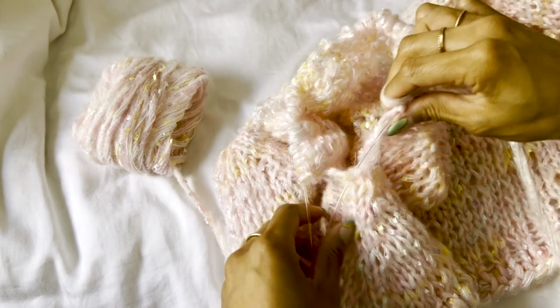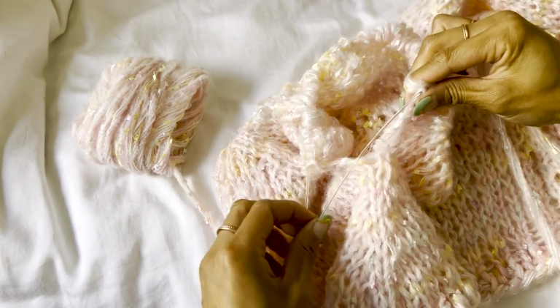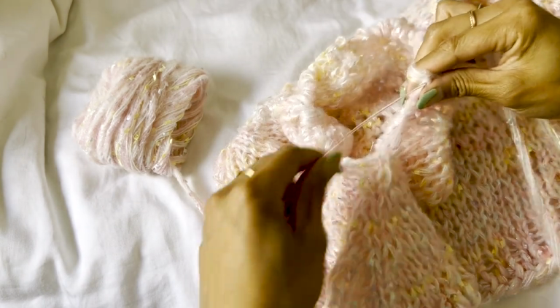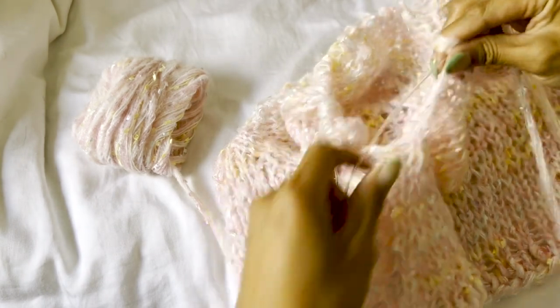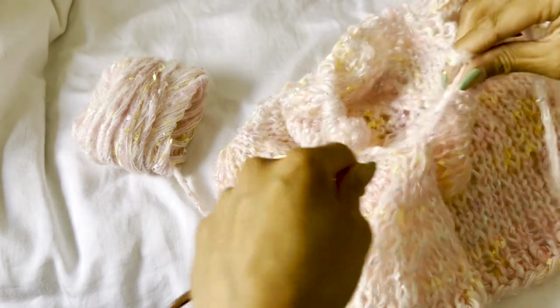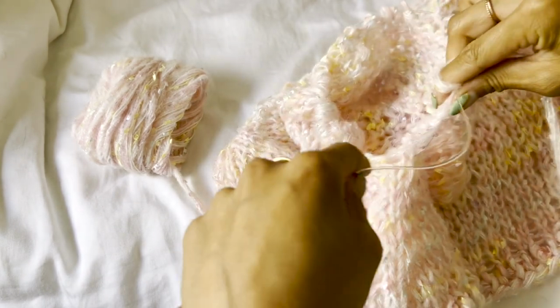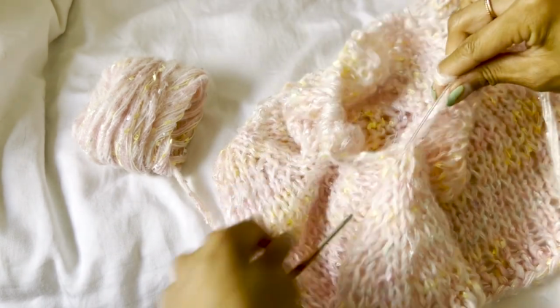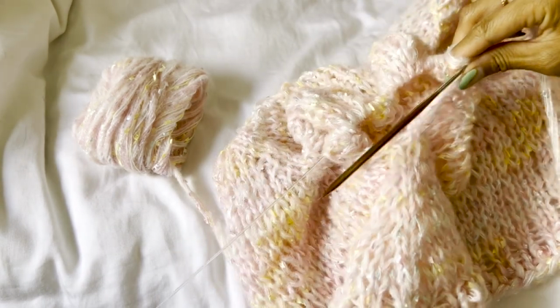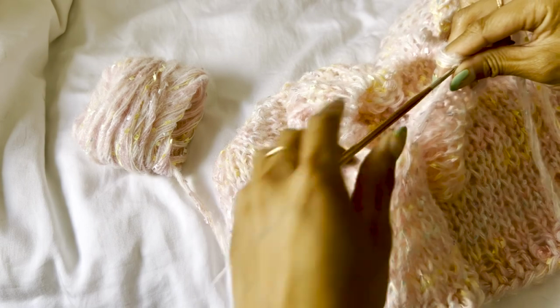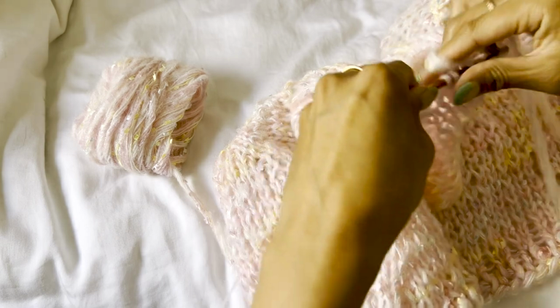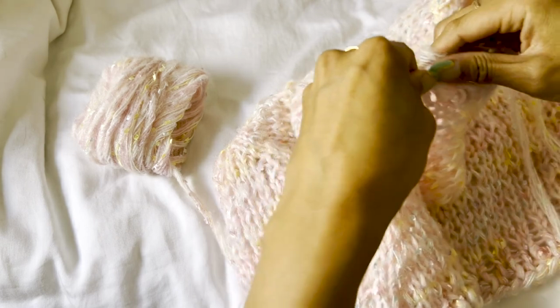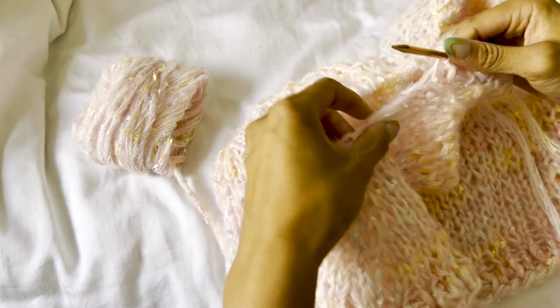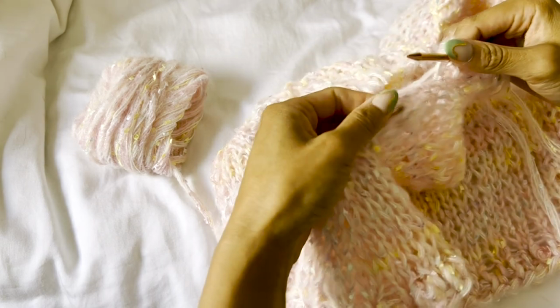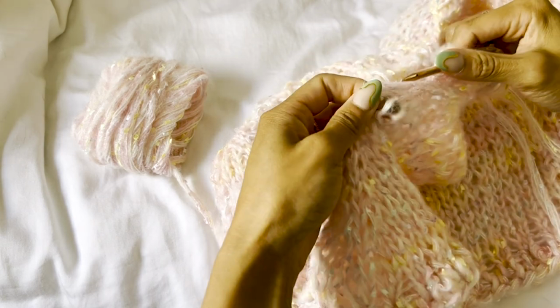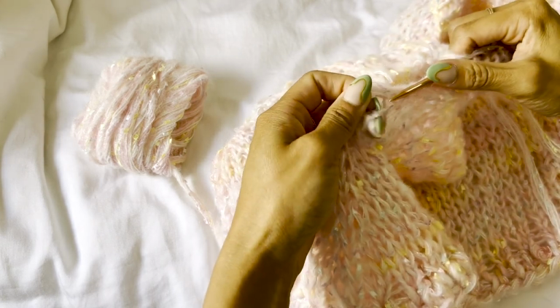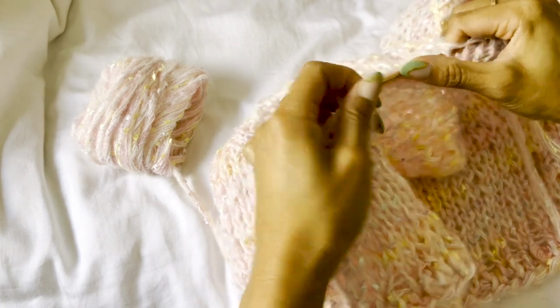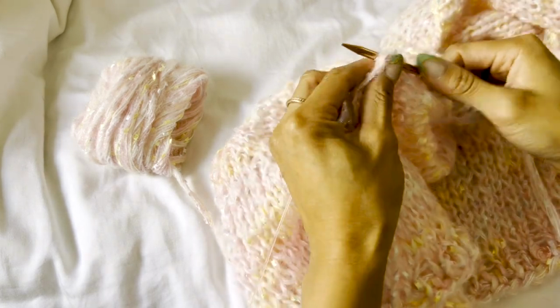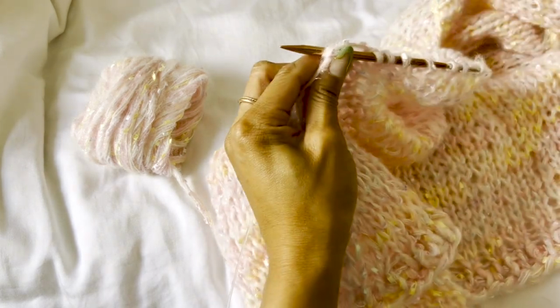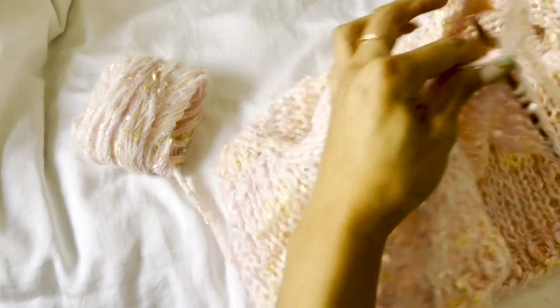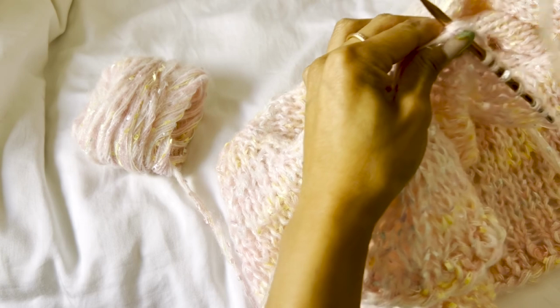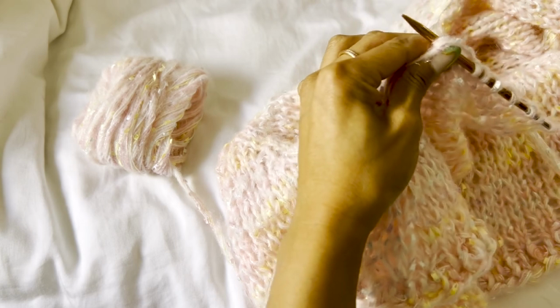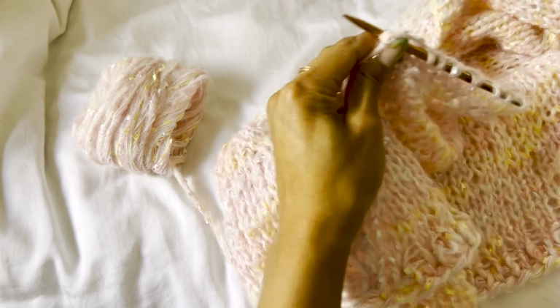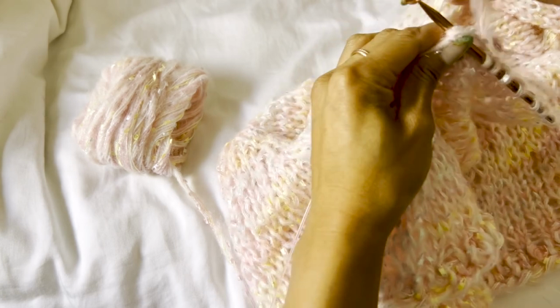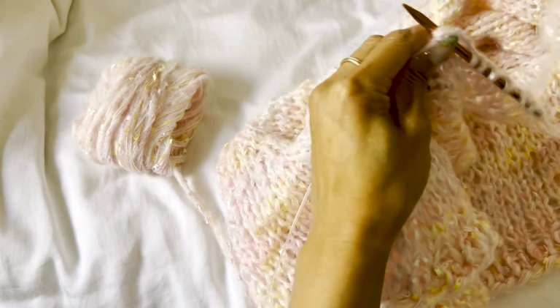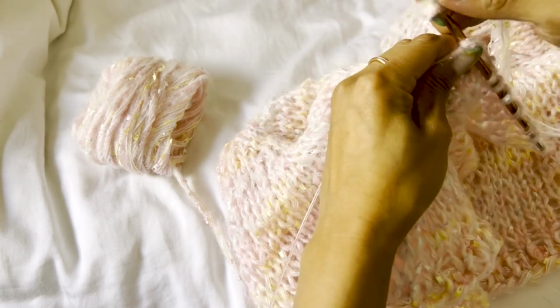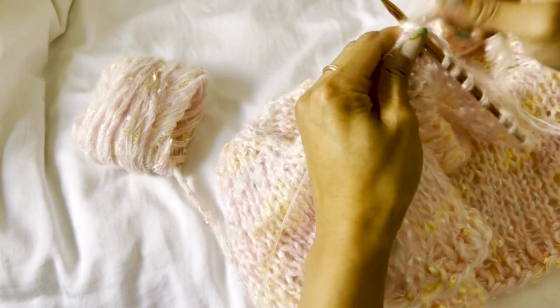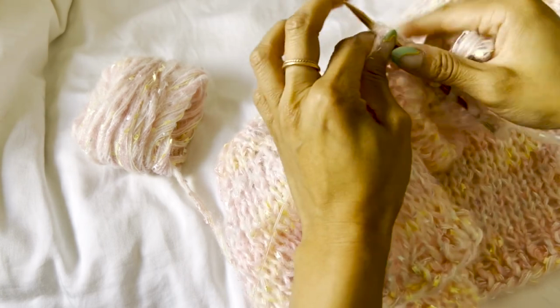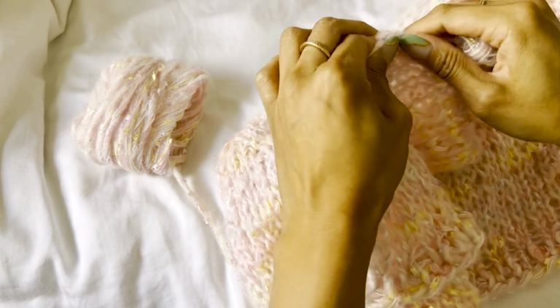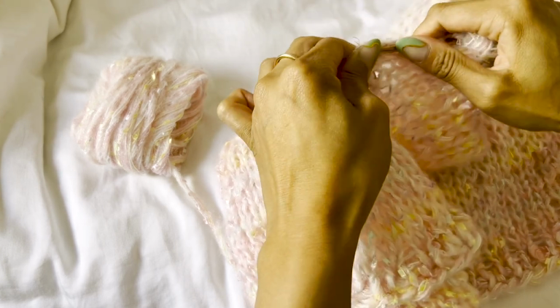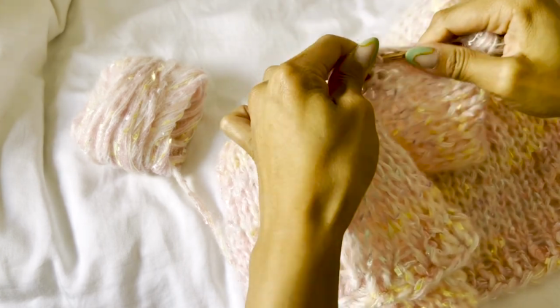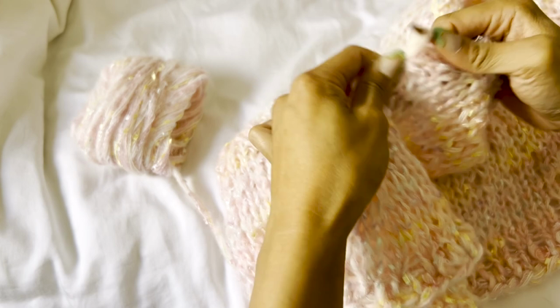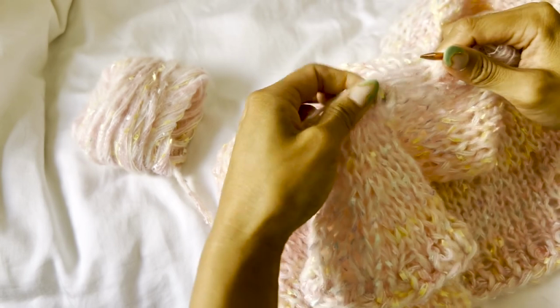Now that we've placed the sleeve stitches back on our needles, we're going to pick up some stitches underneath the arms so there's no underarm gap. Once we've done that, place a stitch marker to mark the beginning of the round and begin knit one, purl one, knit one, purl one.